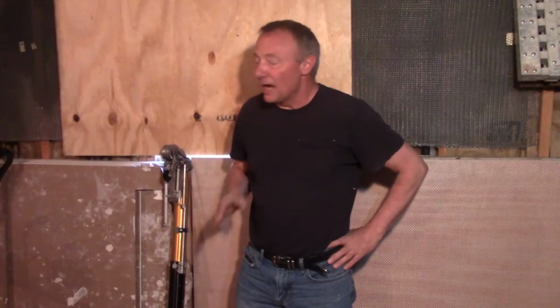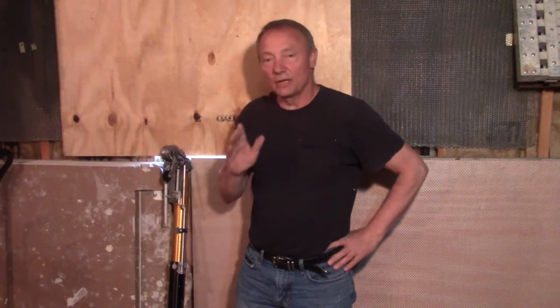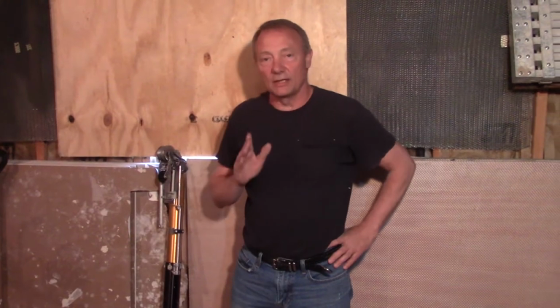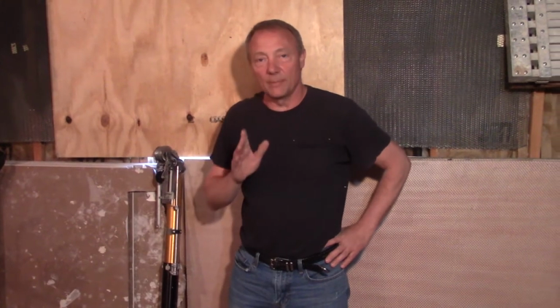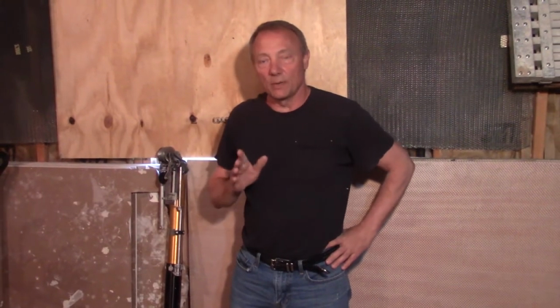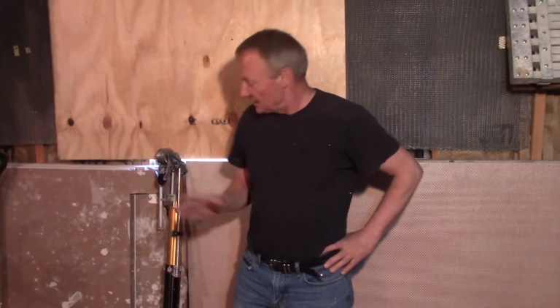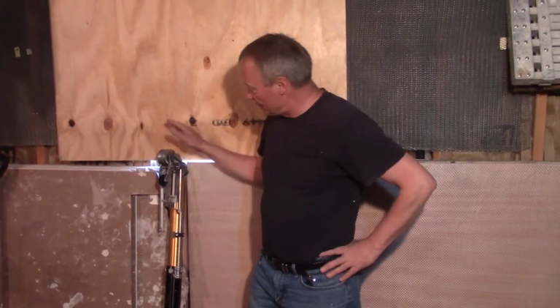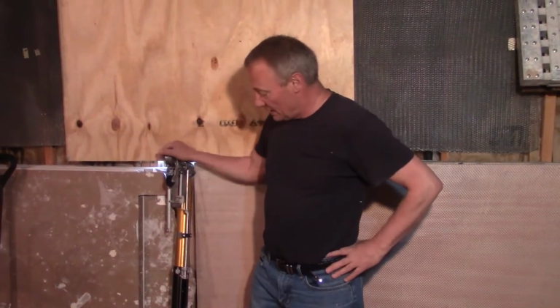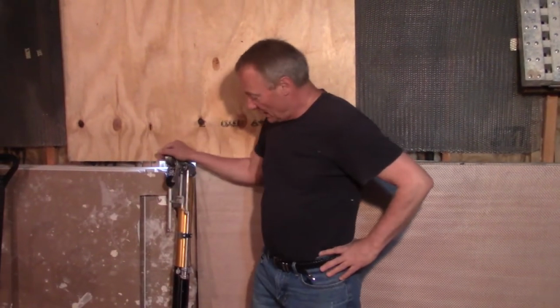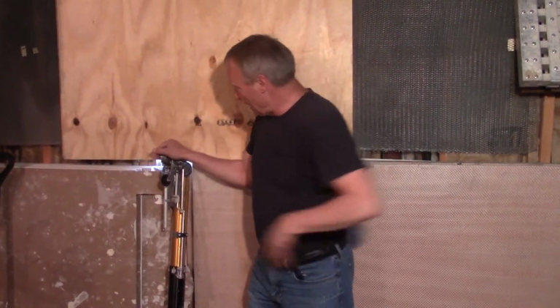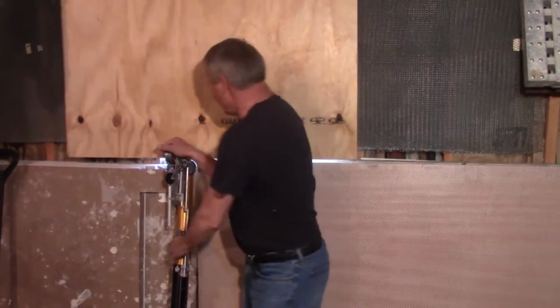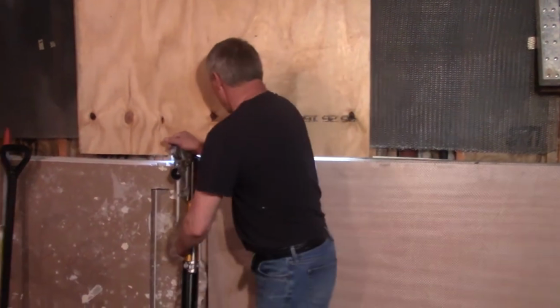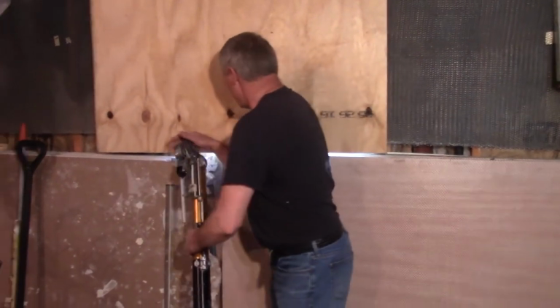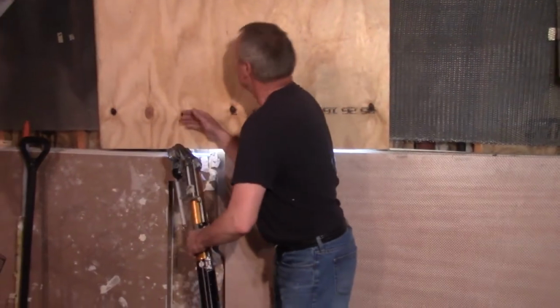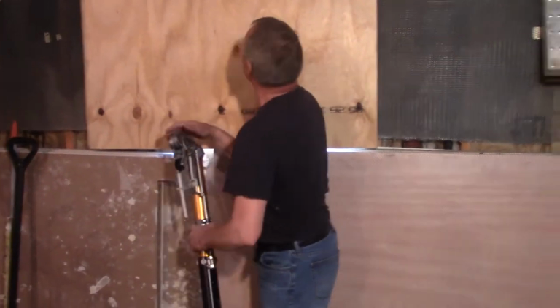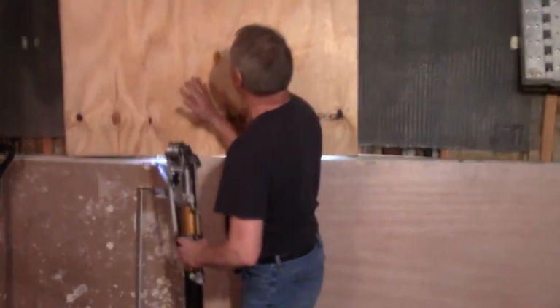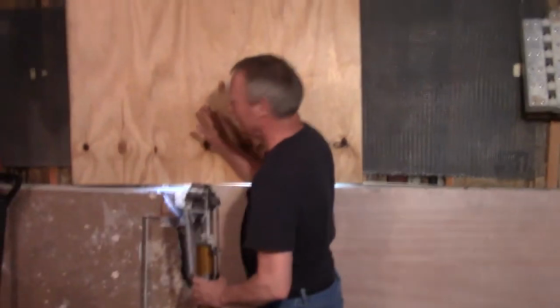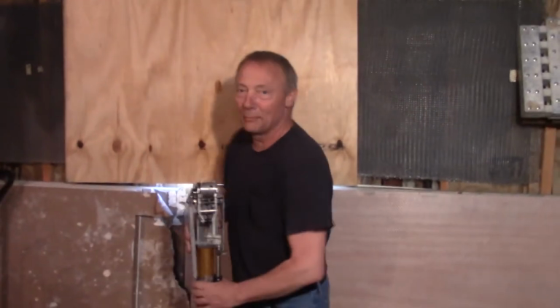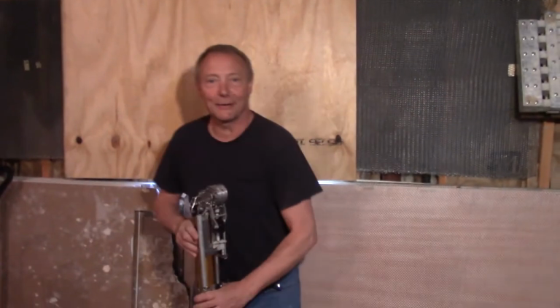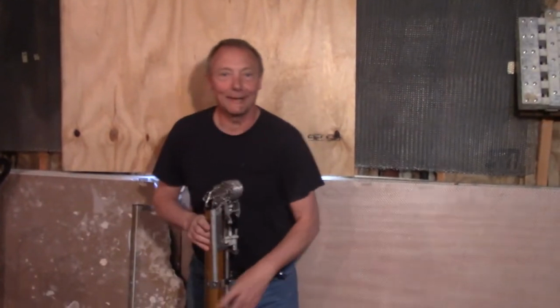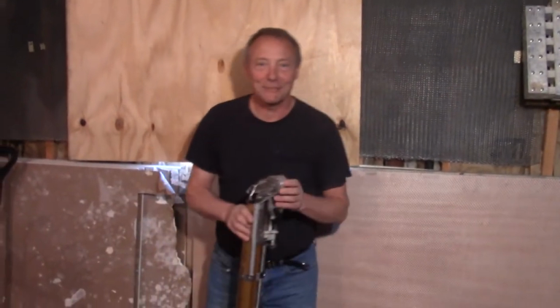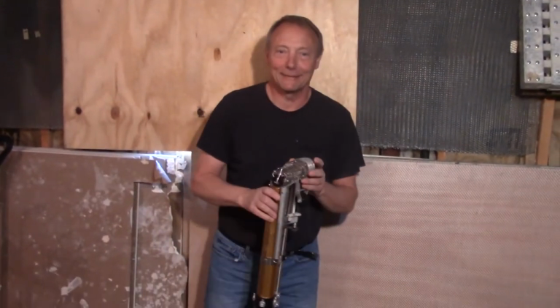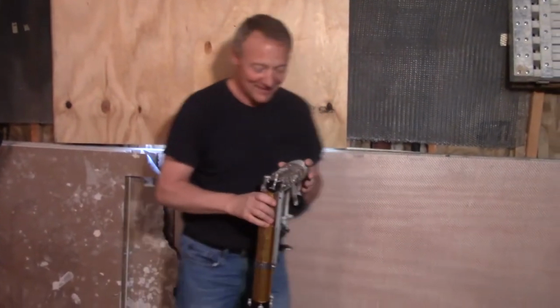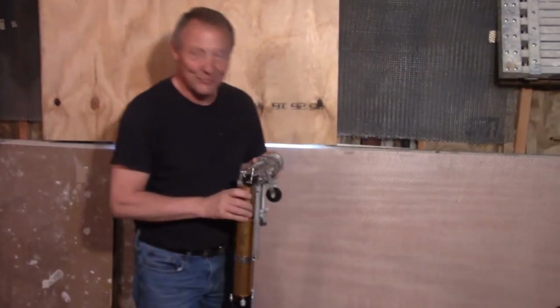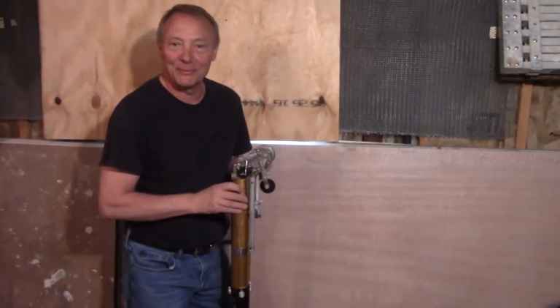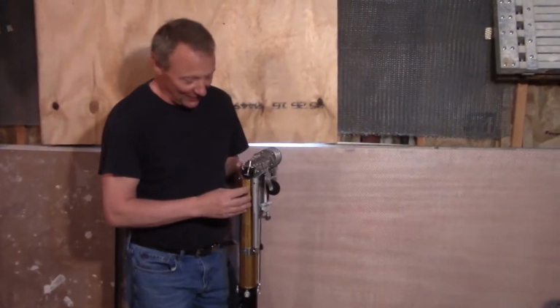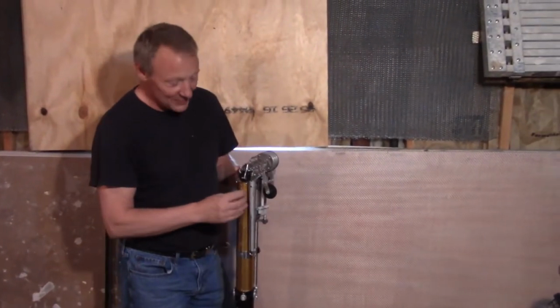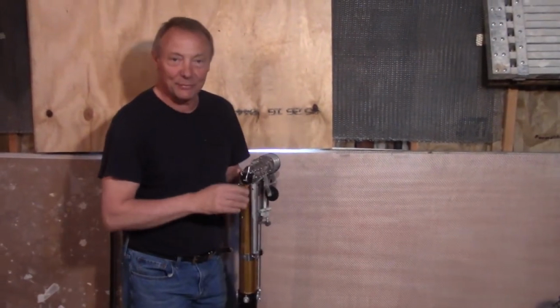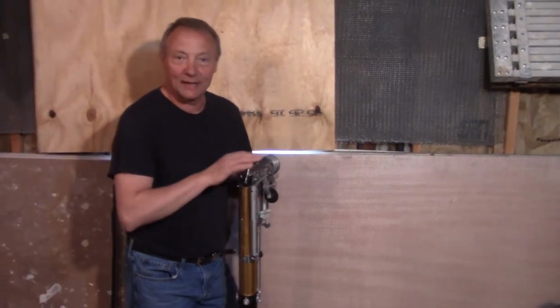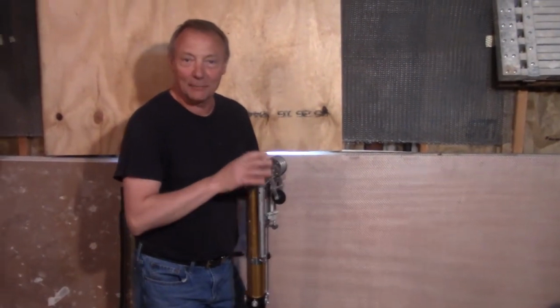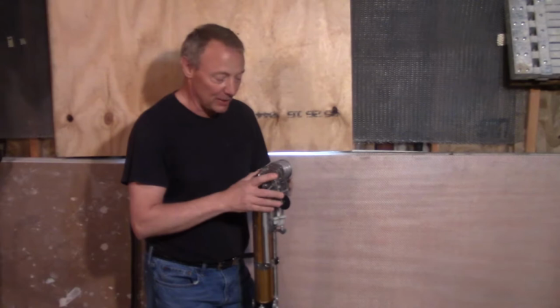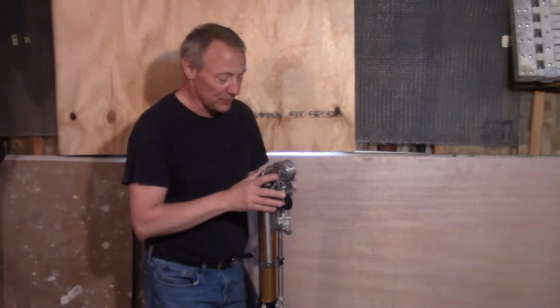I'm going to talk to you a little bit more about the bazooka. We had to block out the light — that was tense. I dropped it once and I thought I was going to have to tell you how to repair the bazooka.